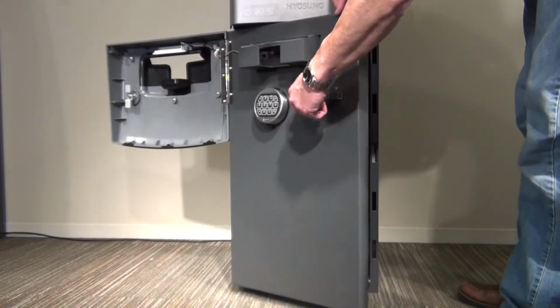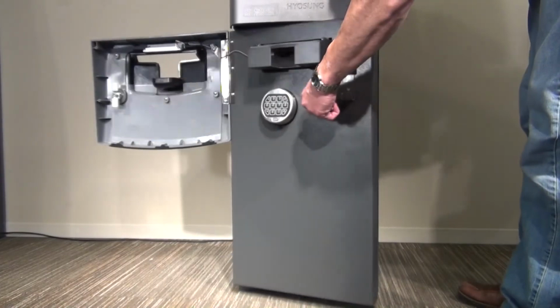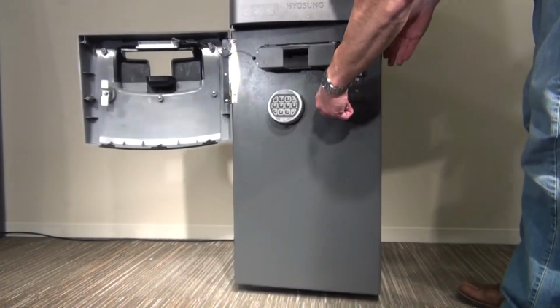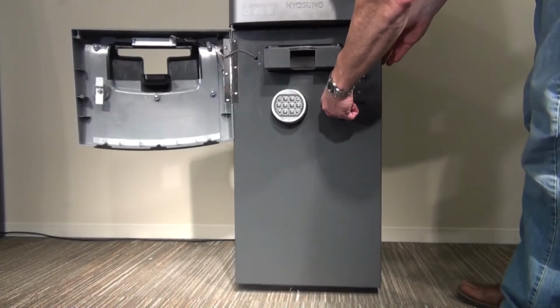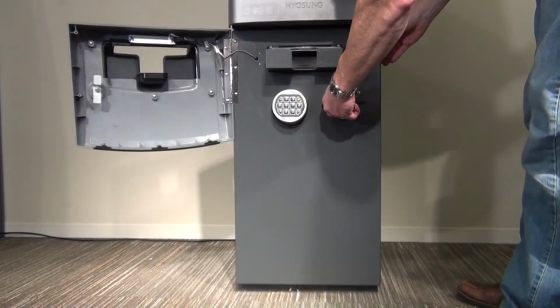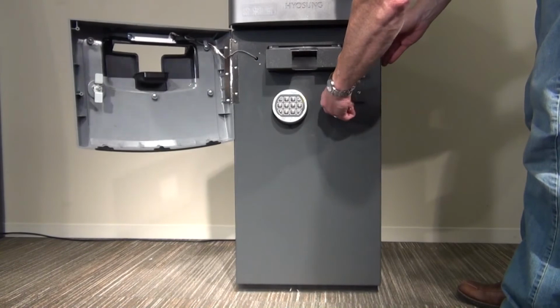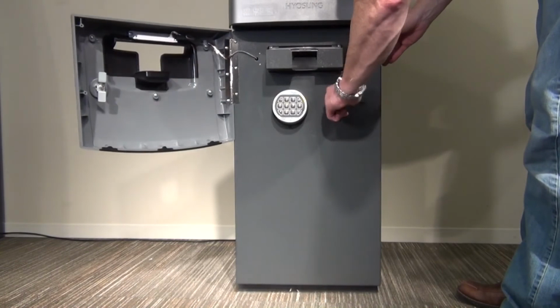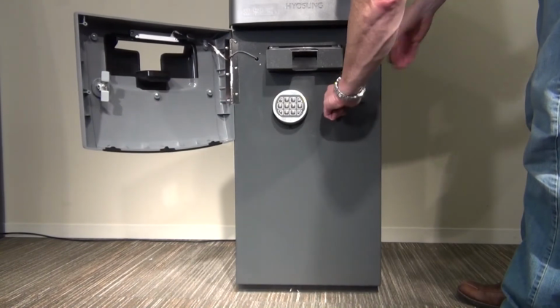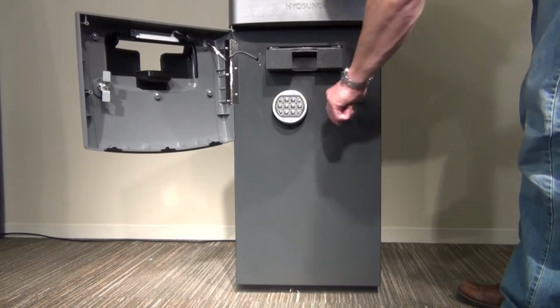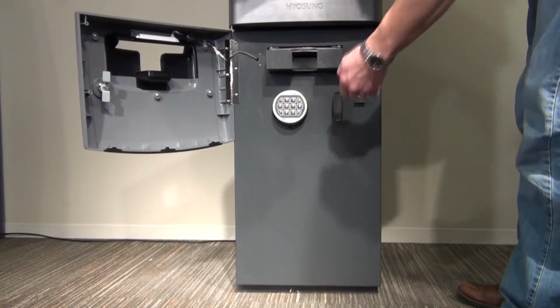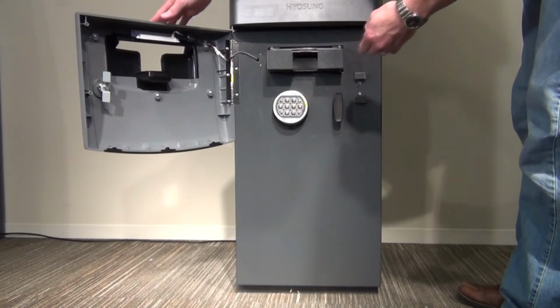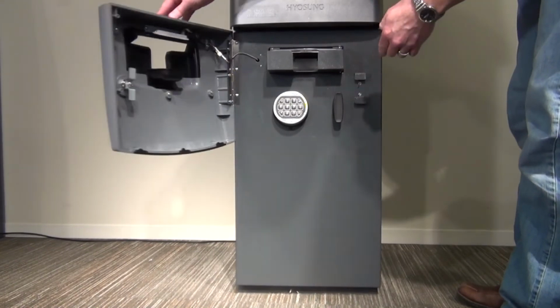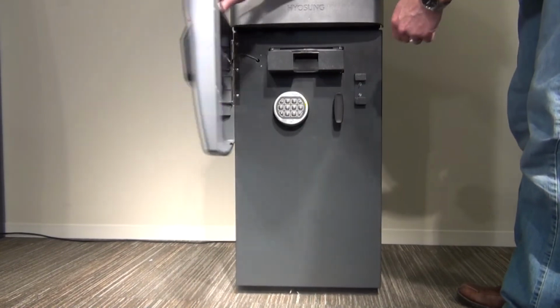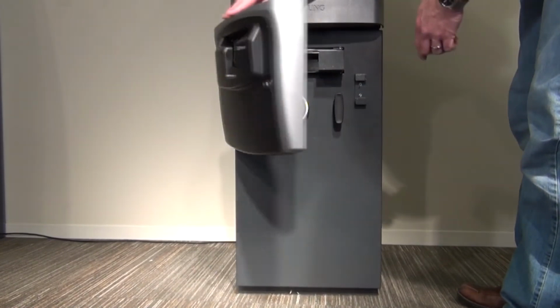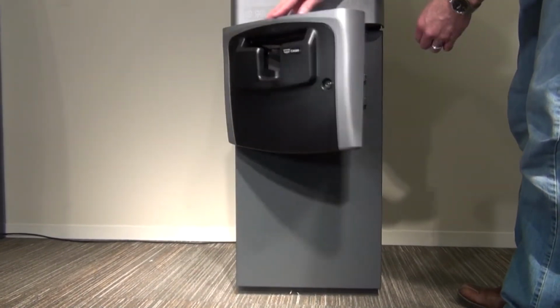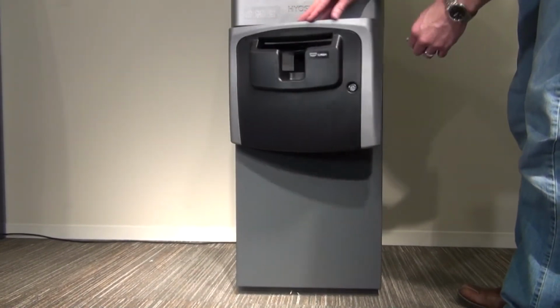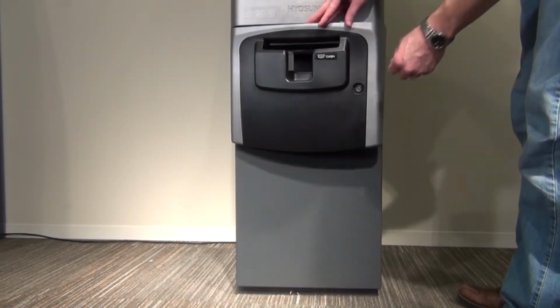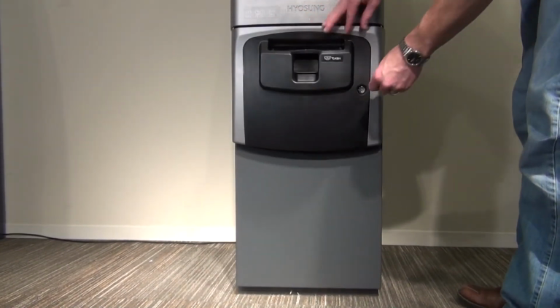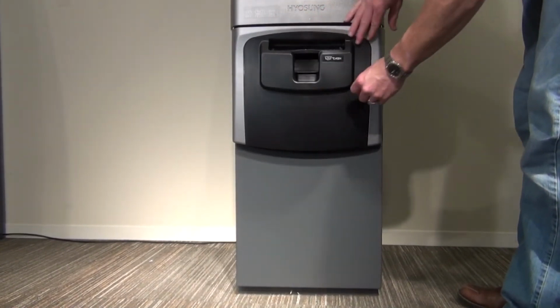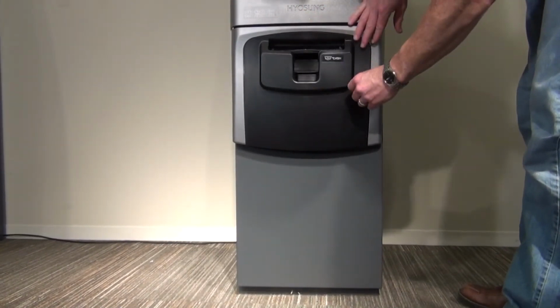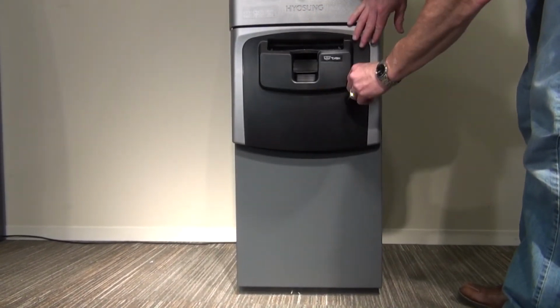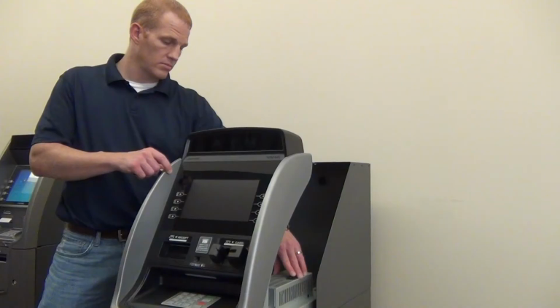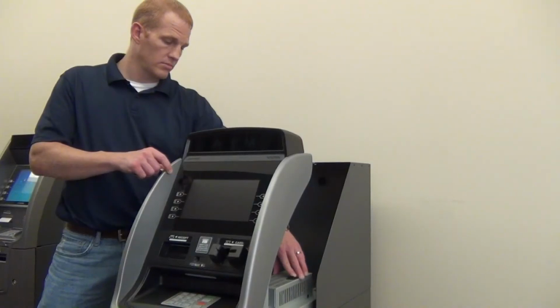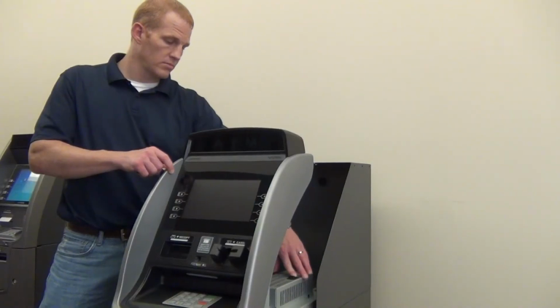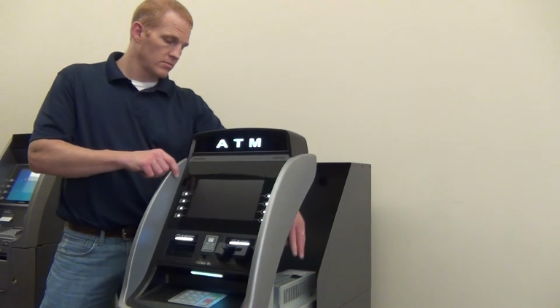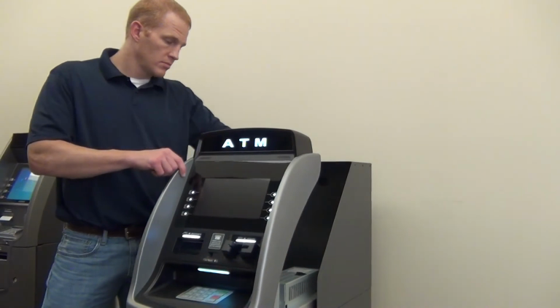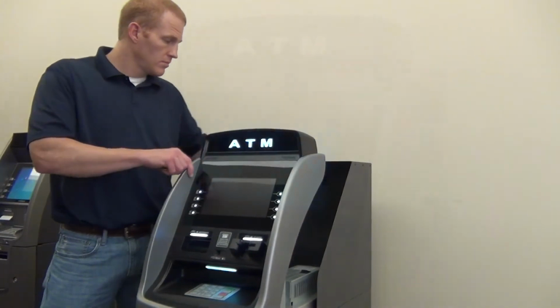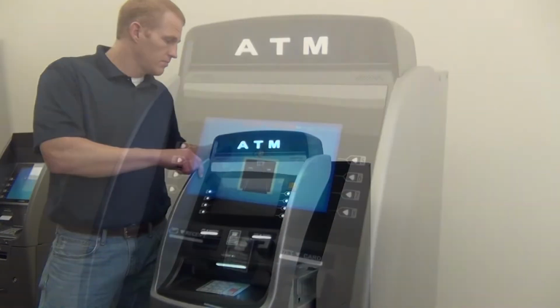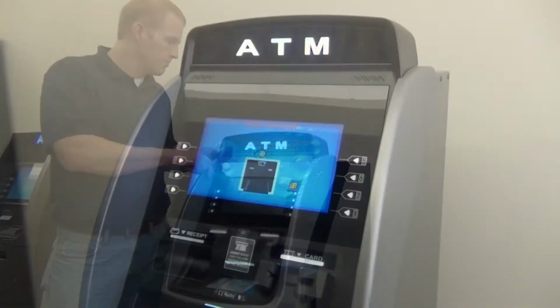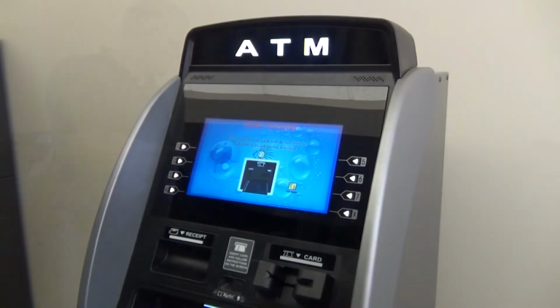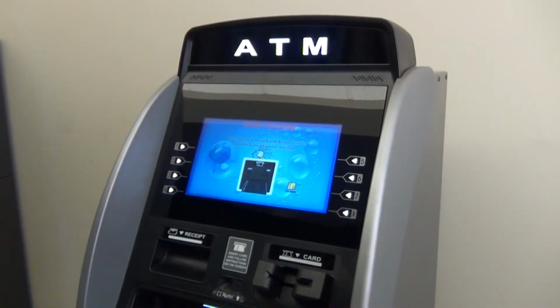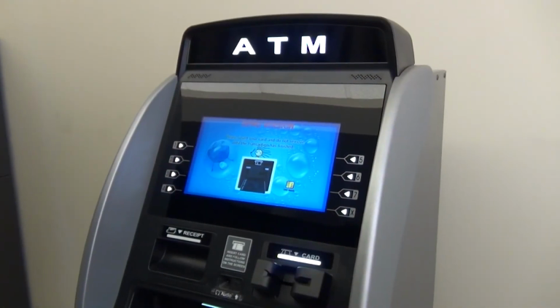With the cash dispenser in place, you are now ready to power up your ATM and breathe new life into your reliable cash dispenser in the new Yosung 2700 shell.